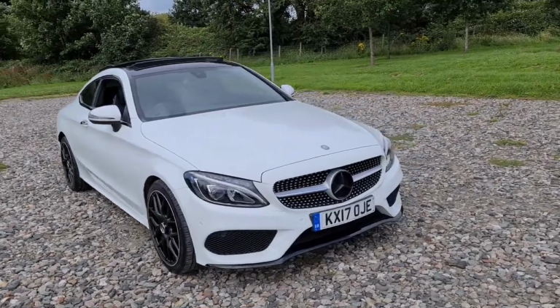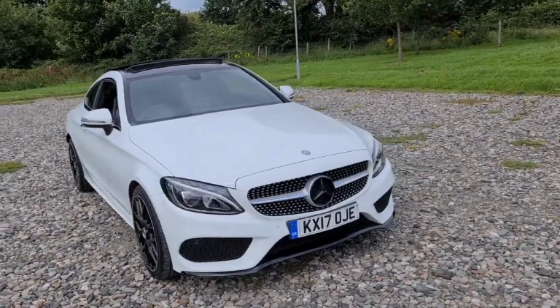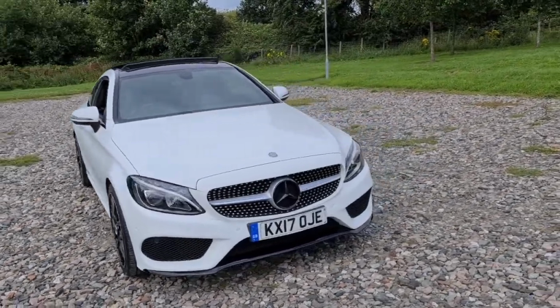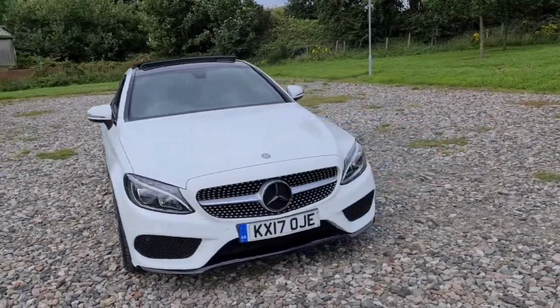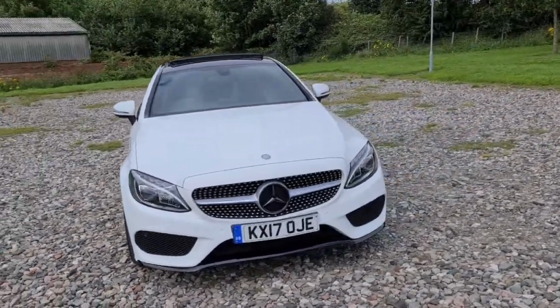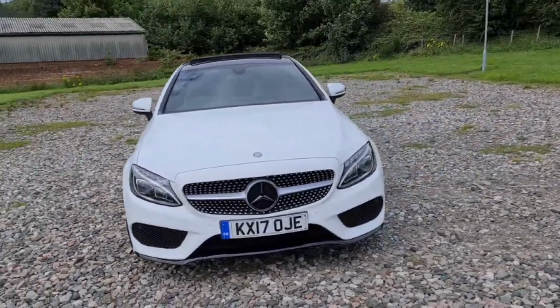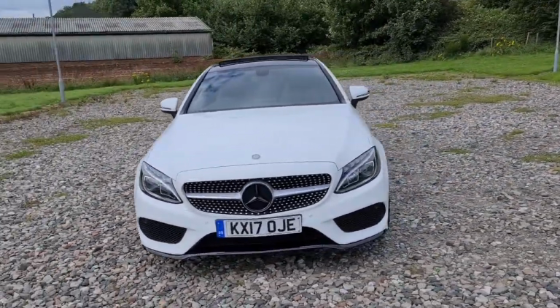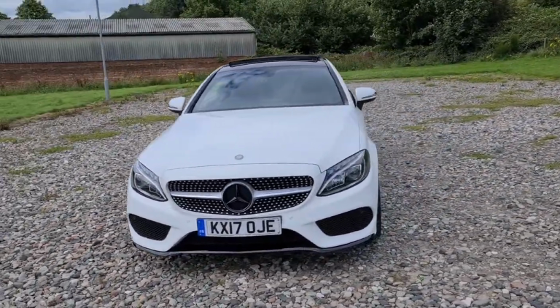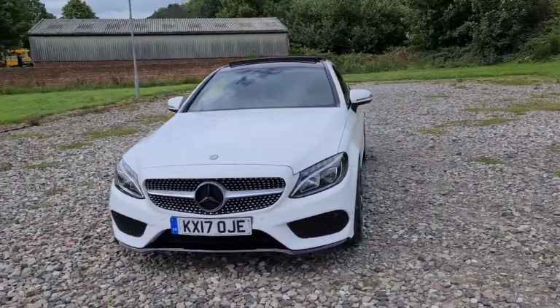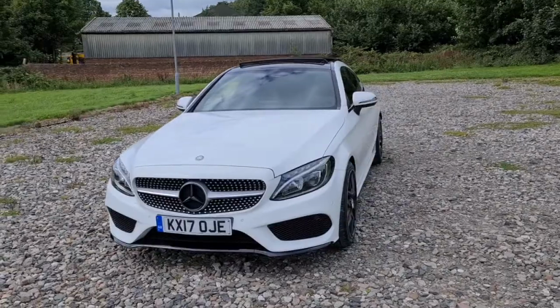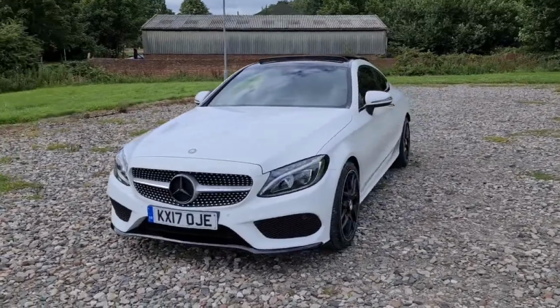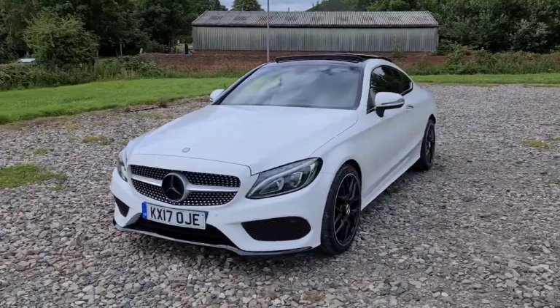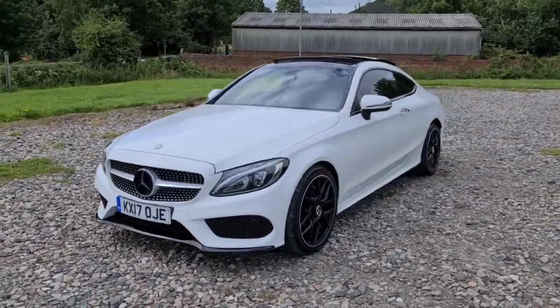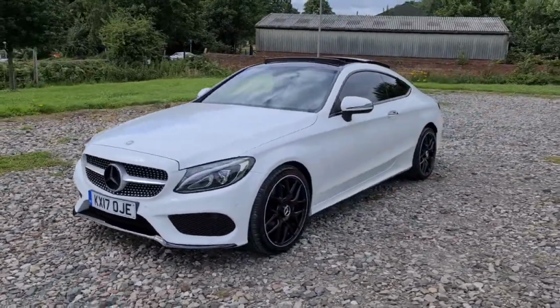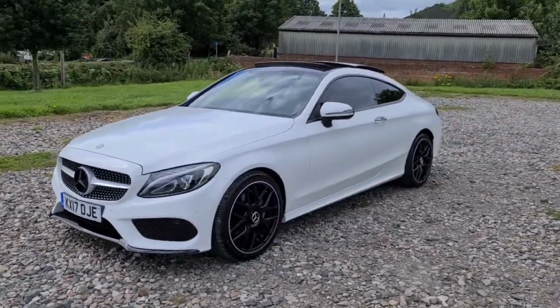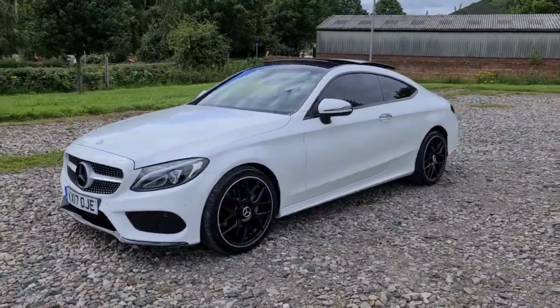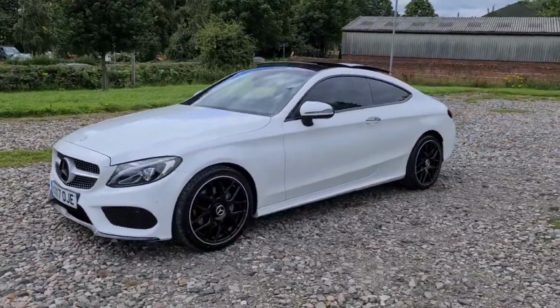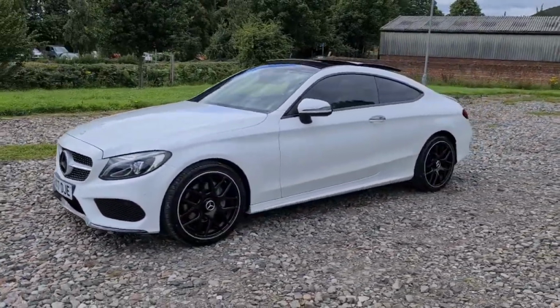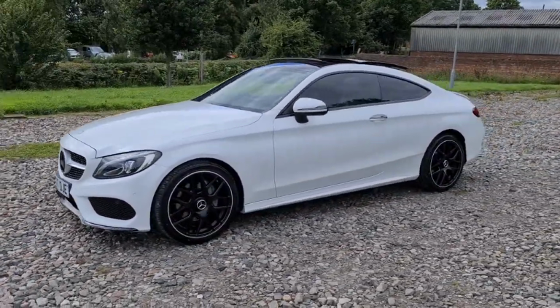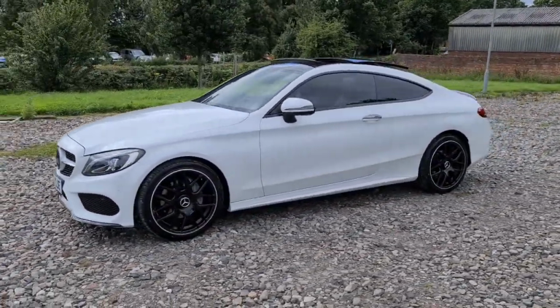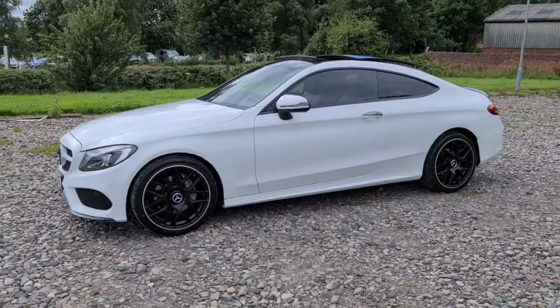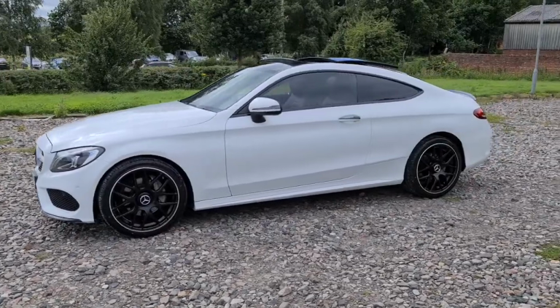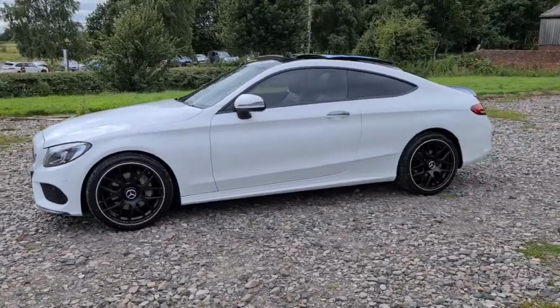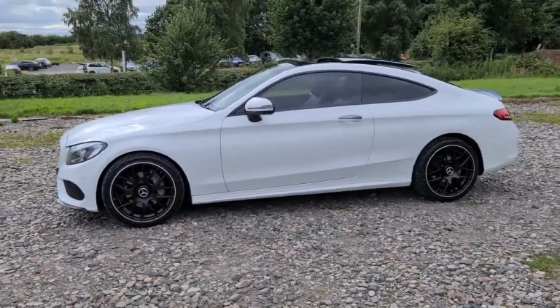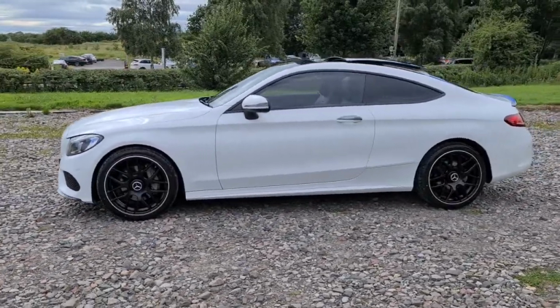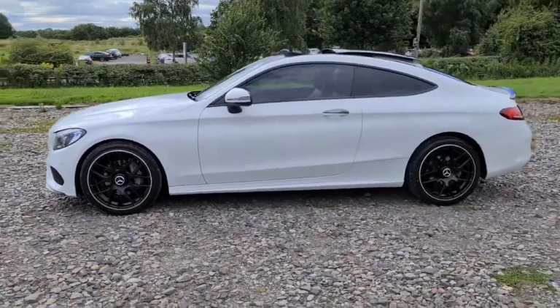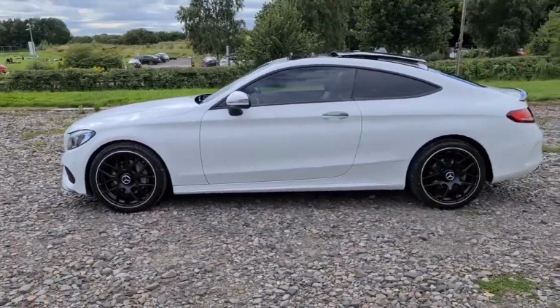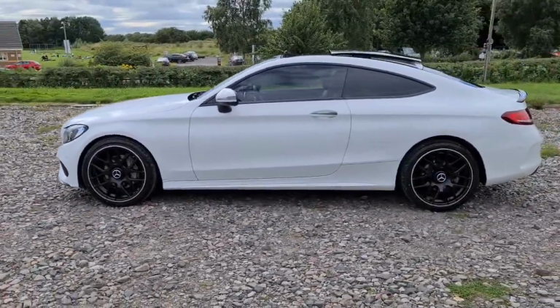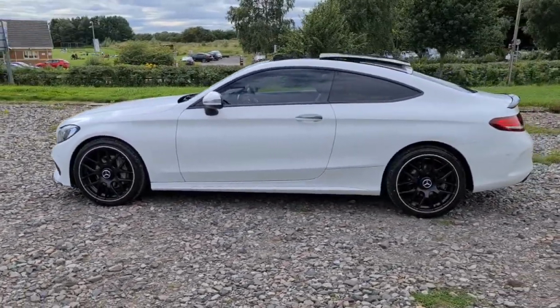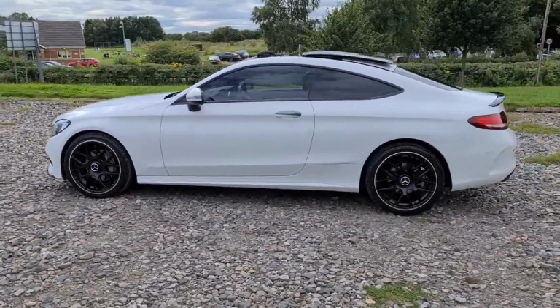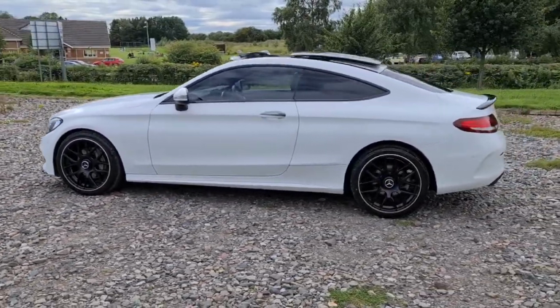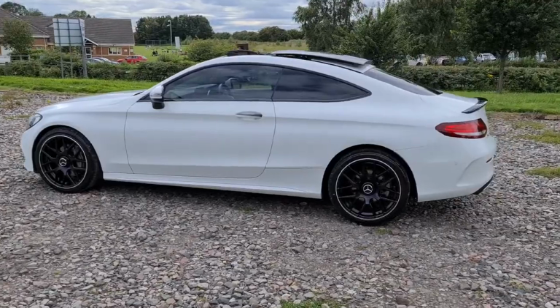2017, 17-plate Mercedes C220D AMG Line Premium. You have daytime running LED side lights, you've got the full D-Chrome styling, so you have the black trim around the windows as well as the black Mercedes badges, and four completely unmarked, unscratched 19-inch black alloys.